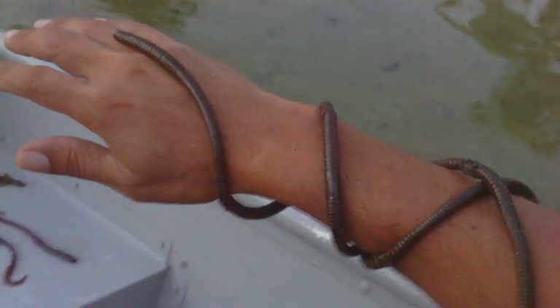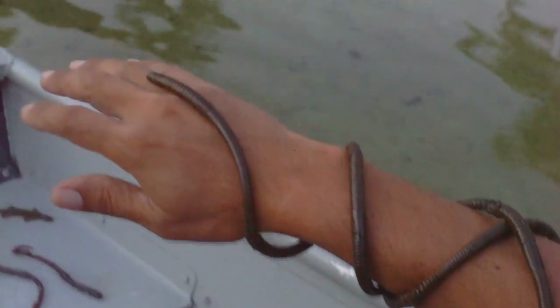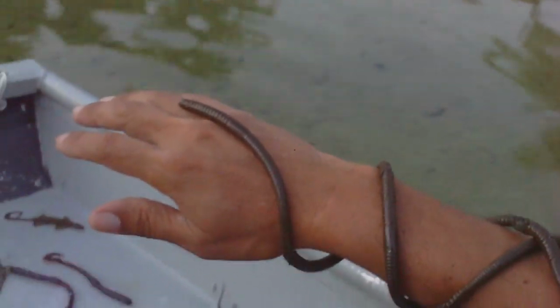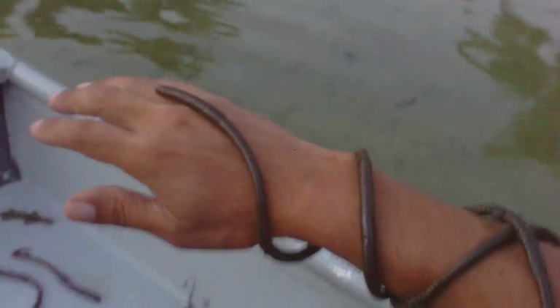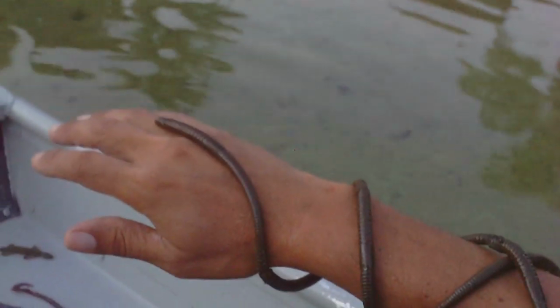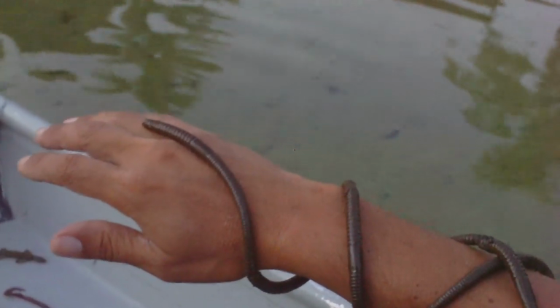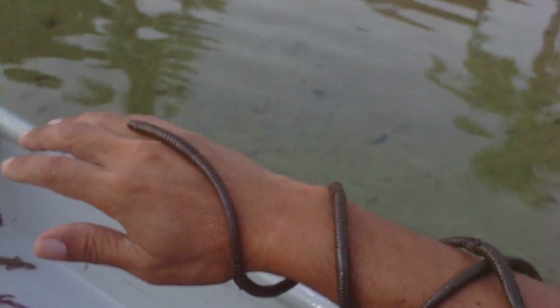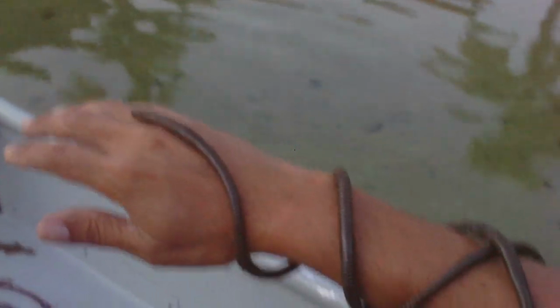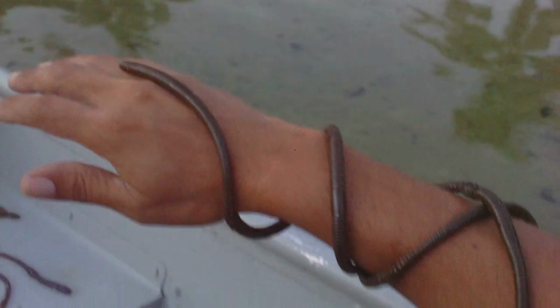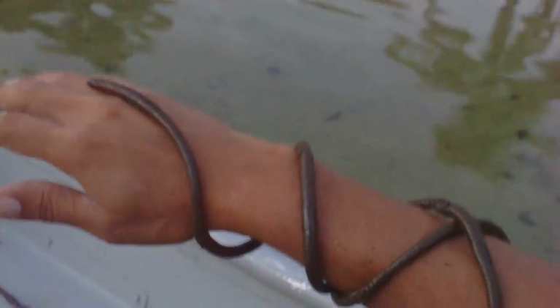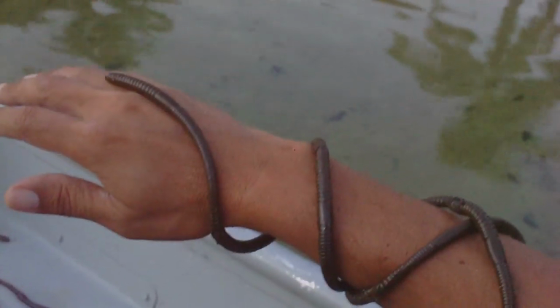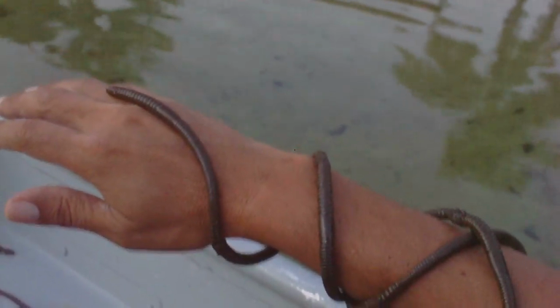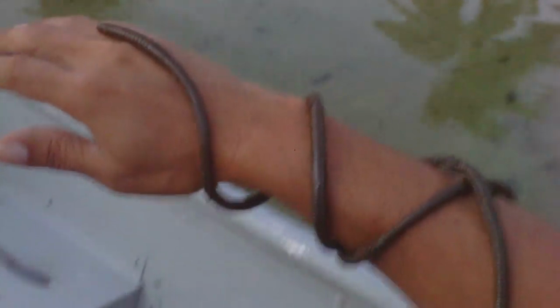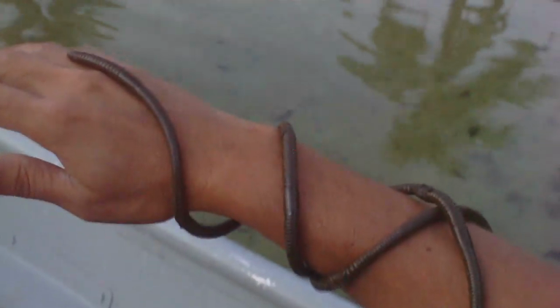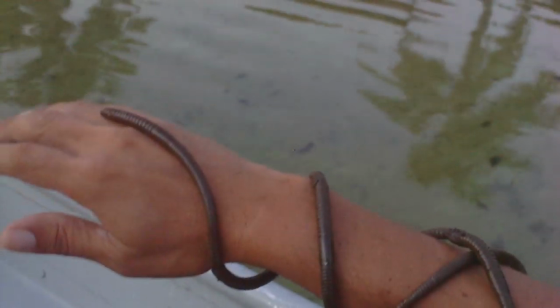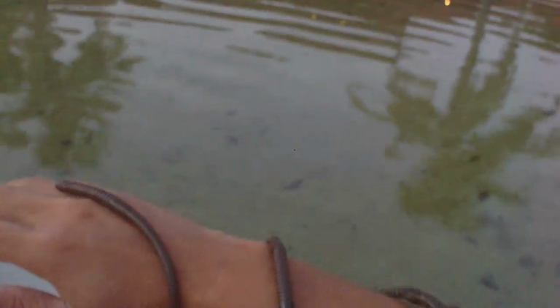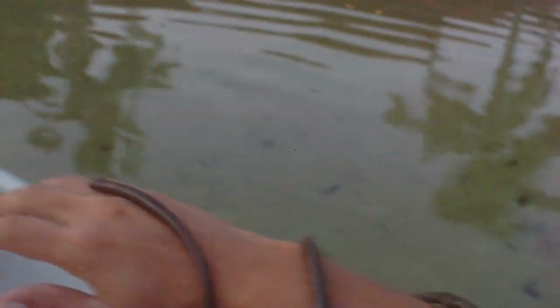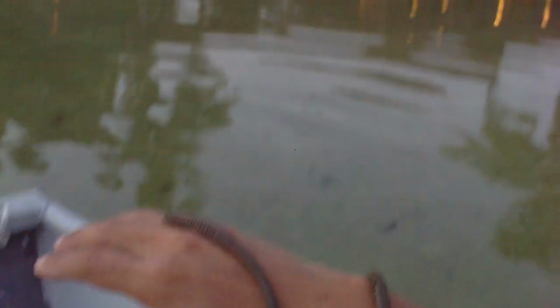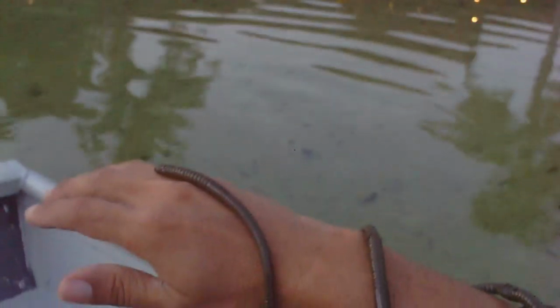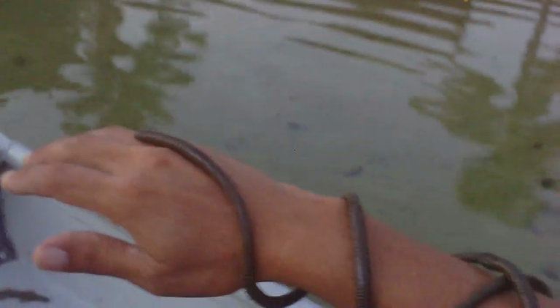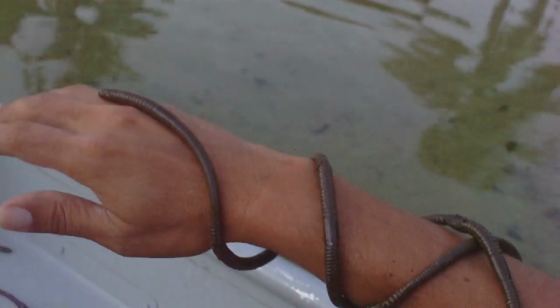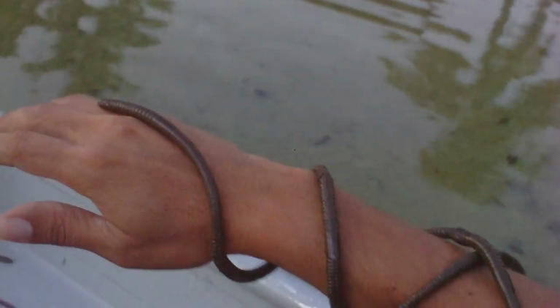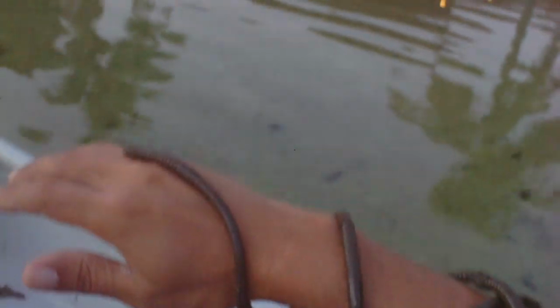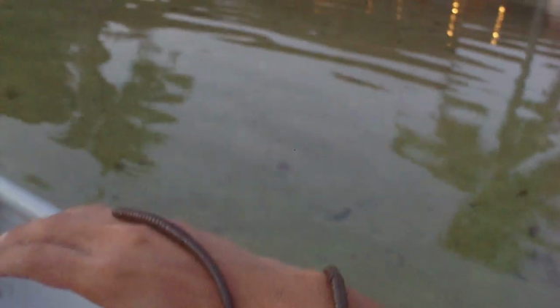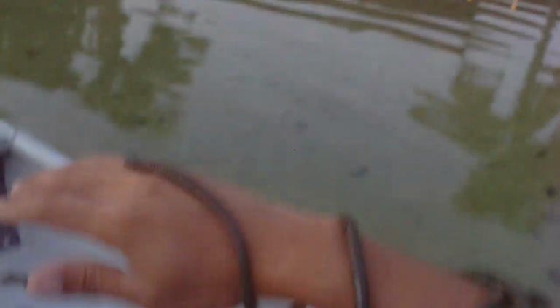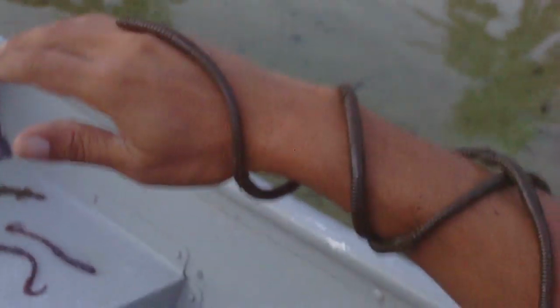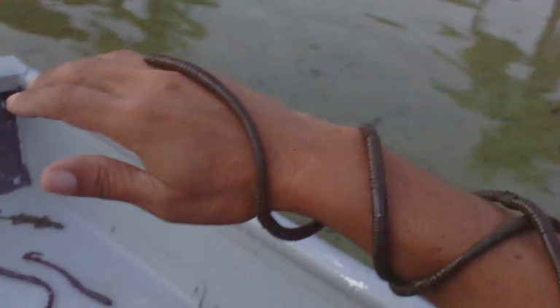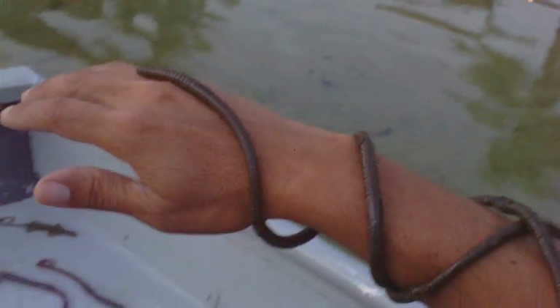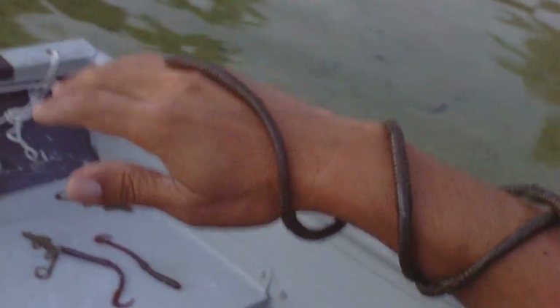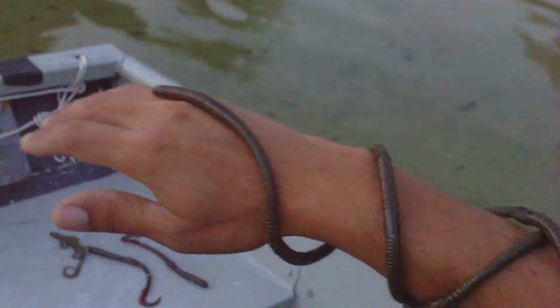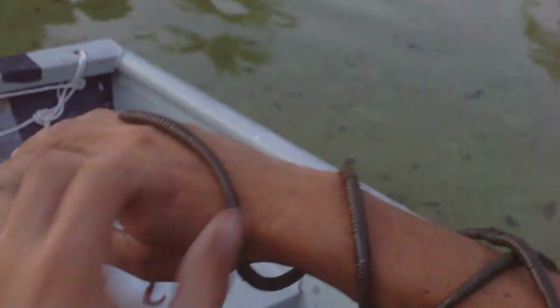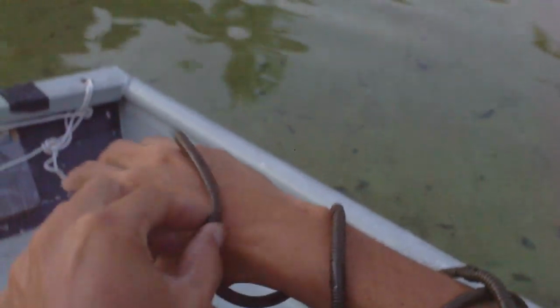What you're looking at here is probably the best snake lure for bass fishing. This is a floating worm and I put three together.